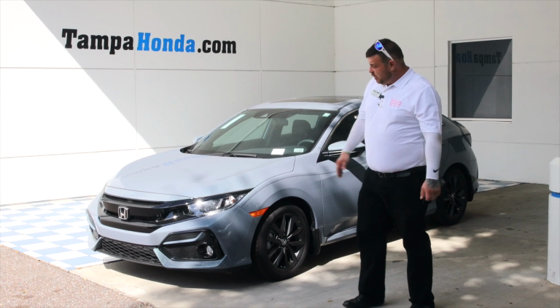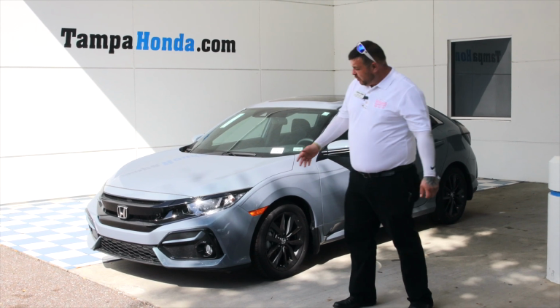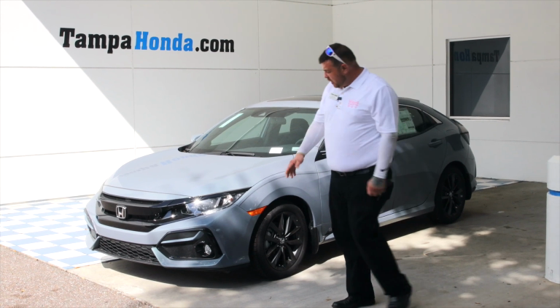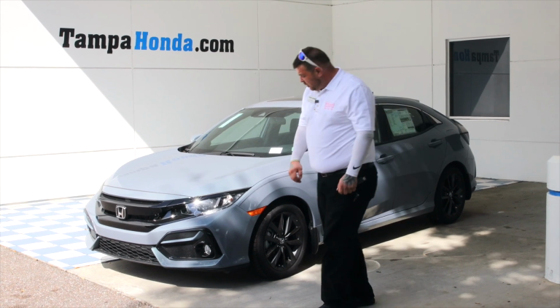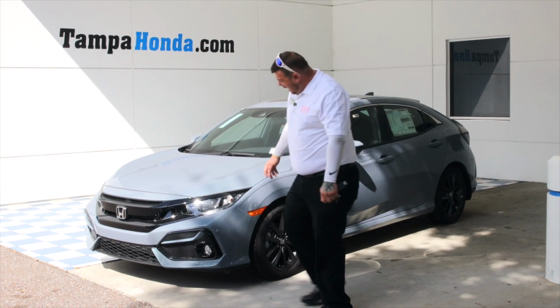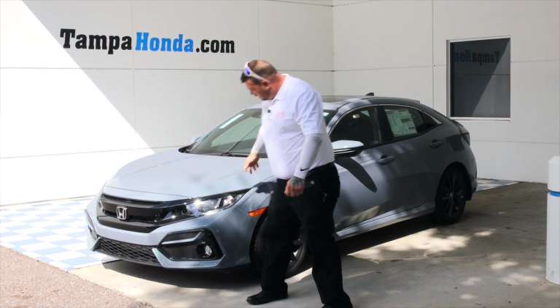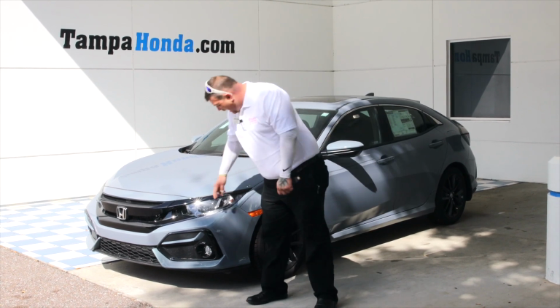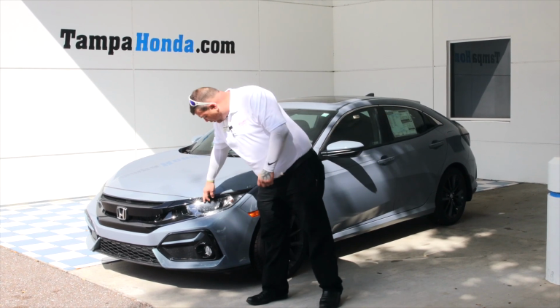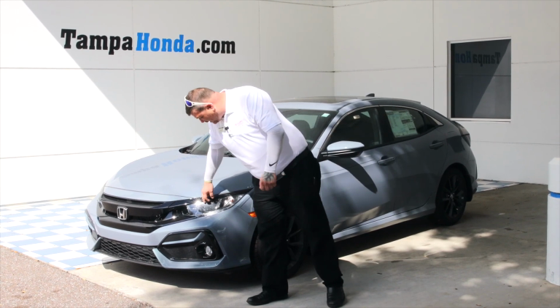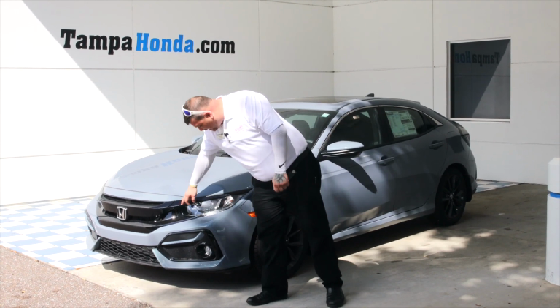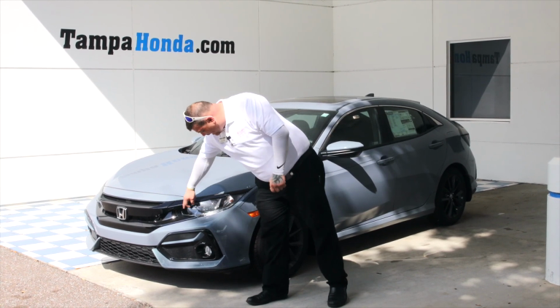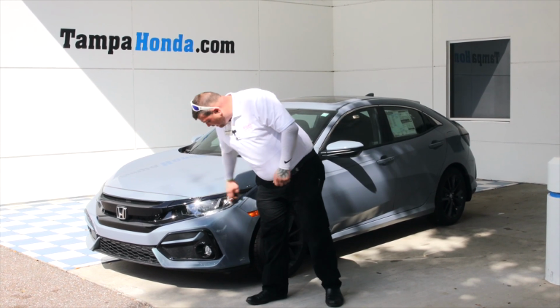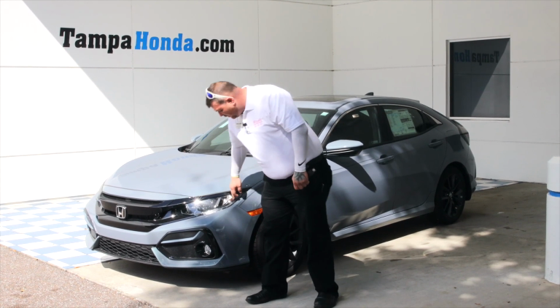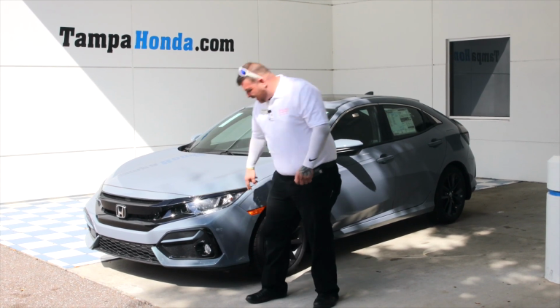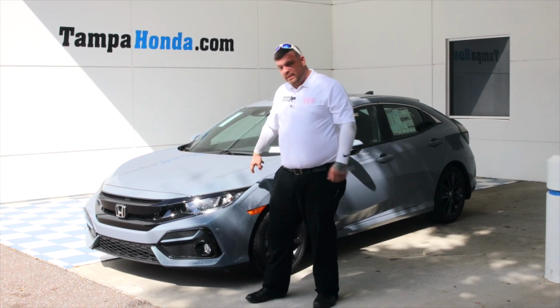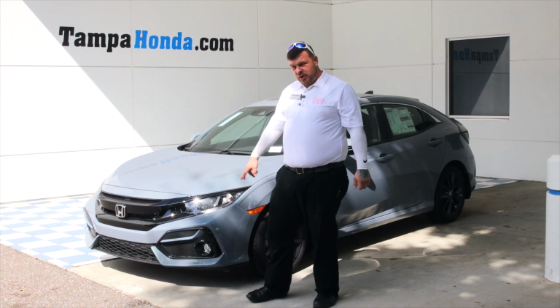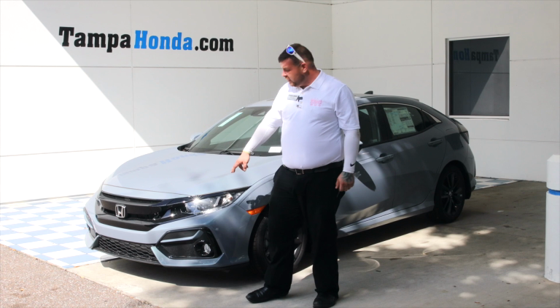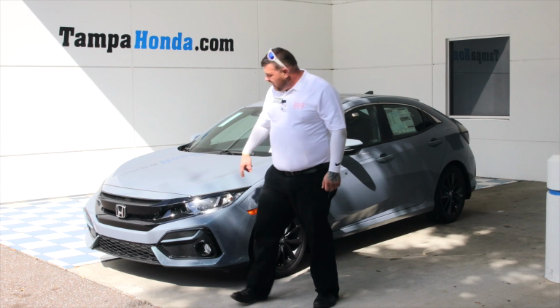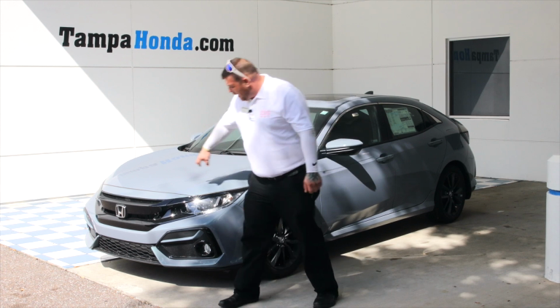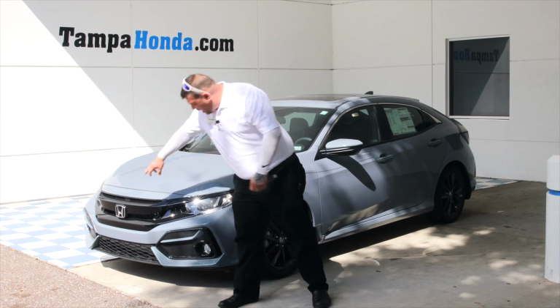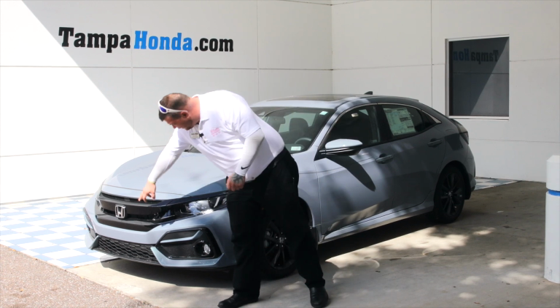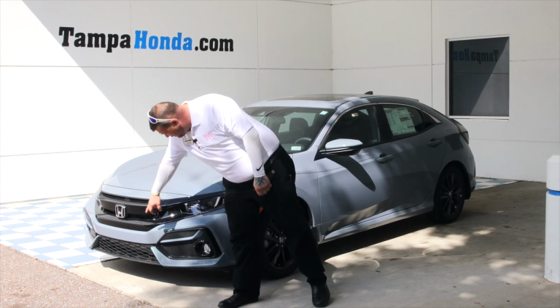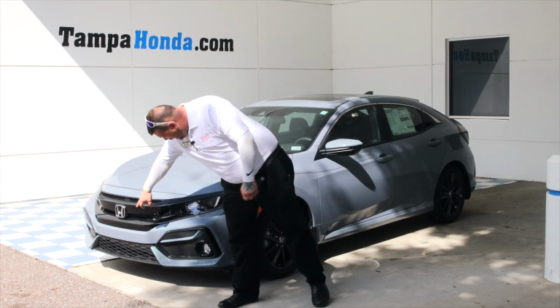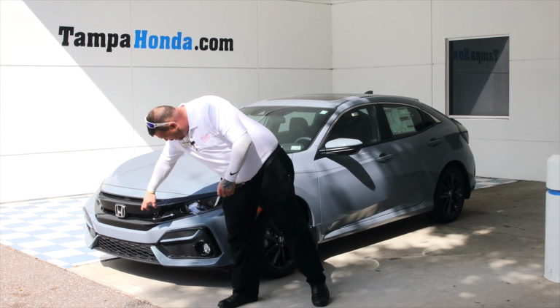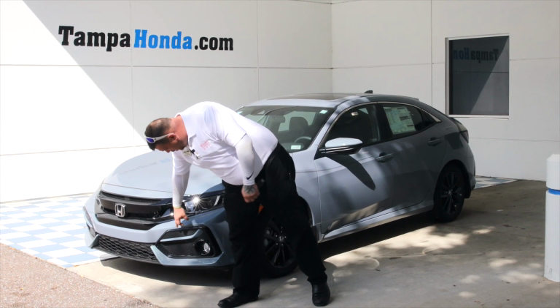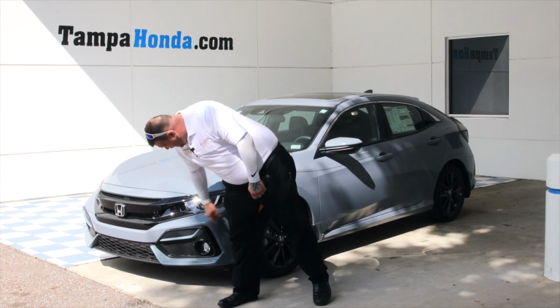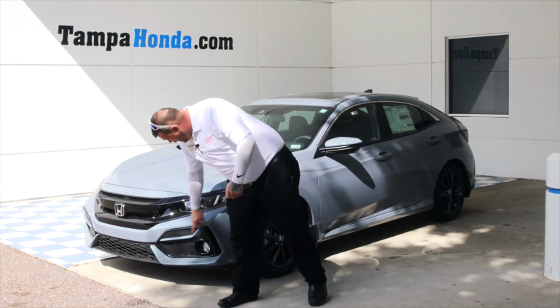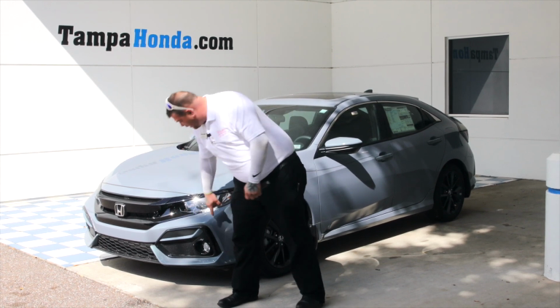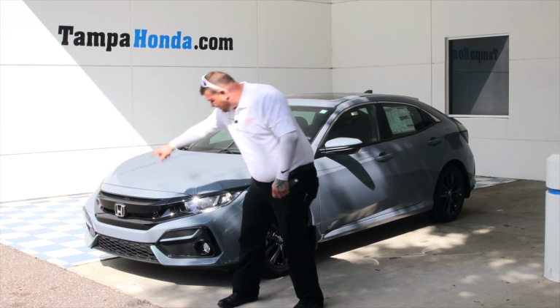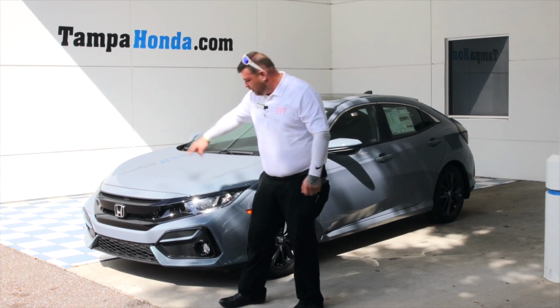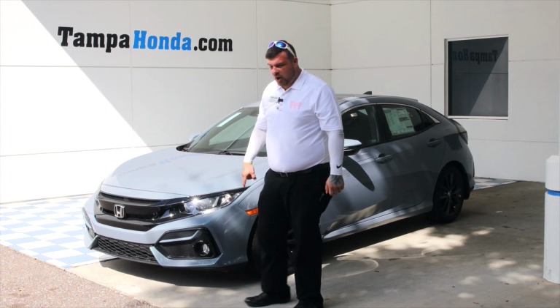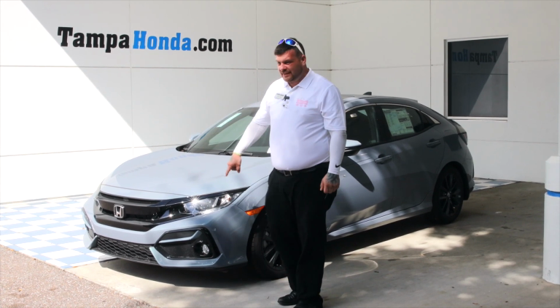Right here you have the halogen-protected headlights with the daytime runners. You have the Honda Sensing down below and the nice ample fog lights.